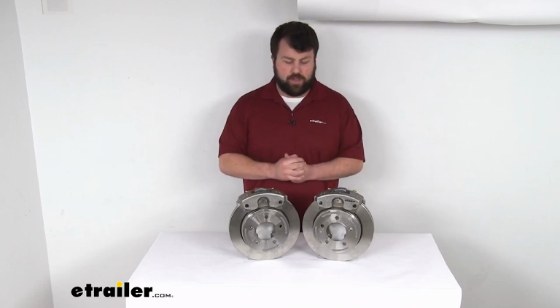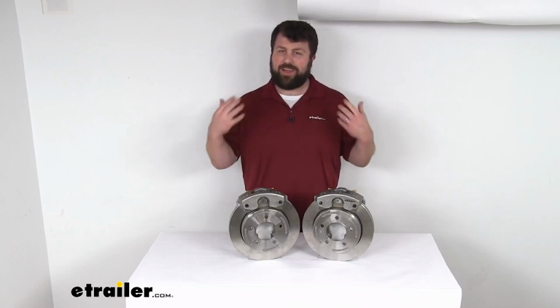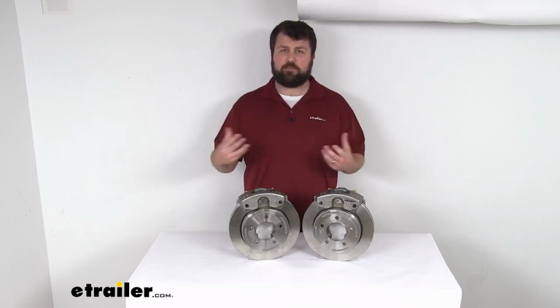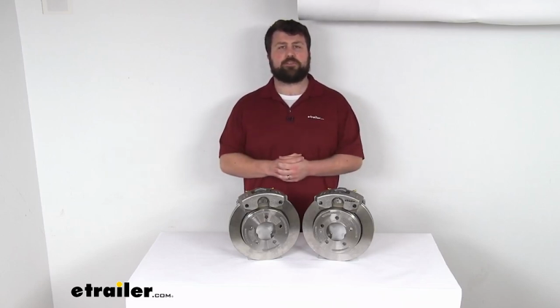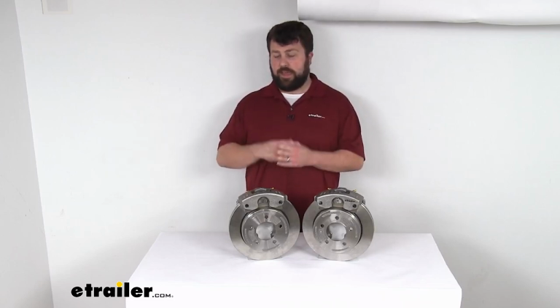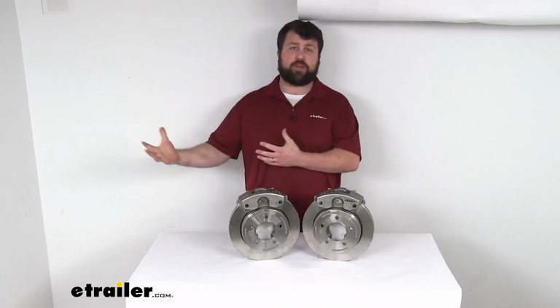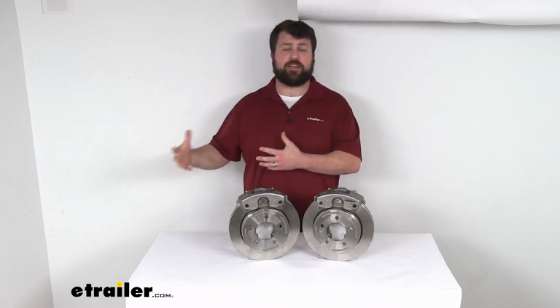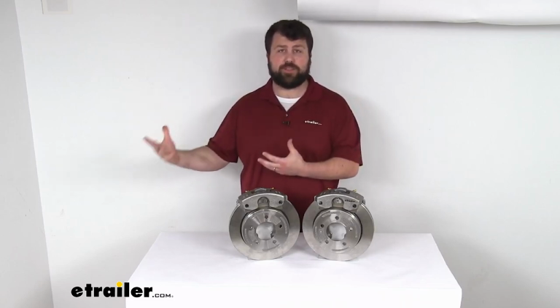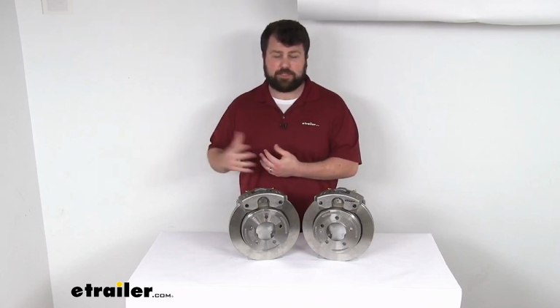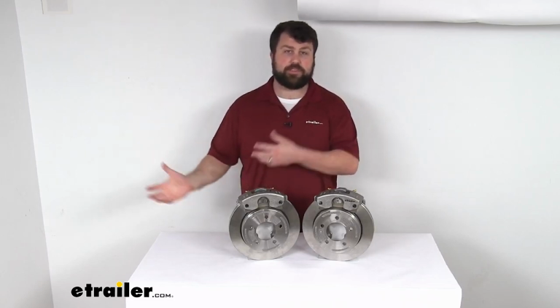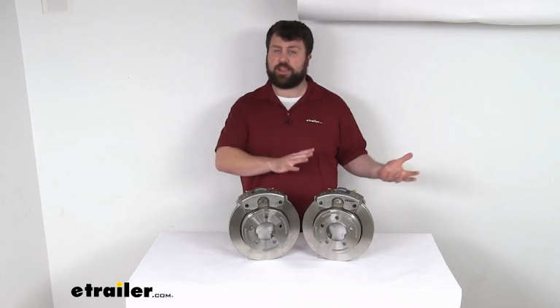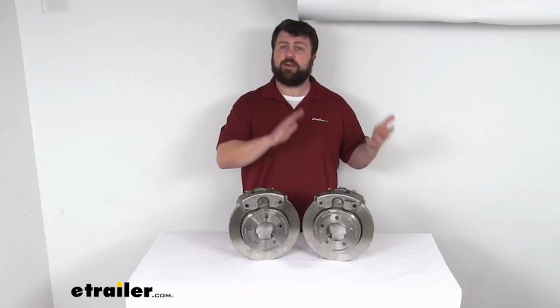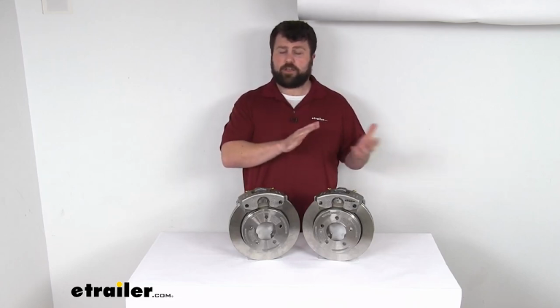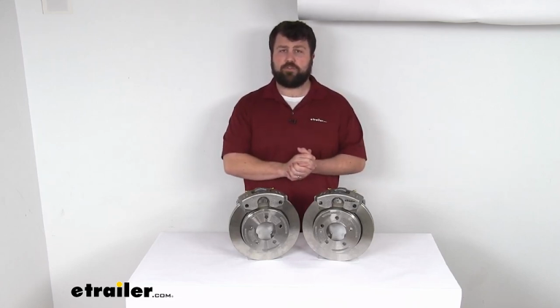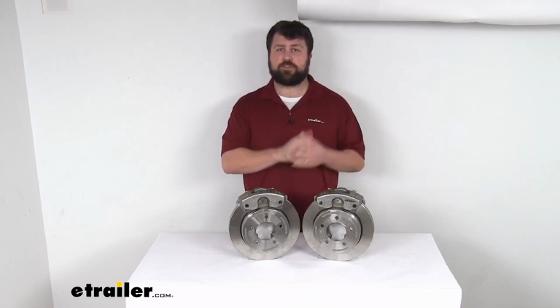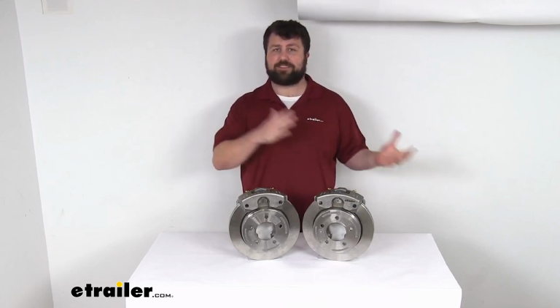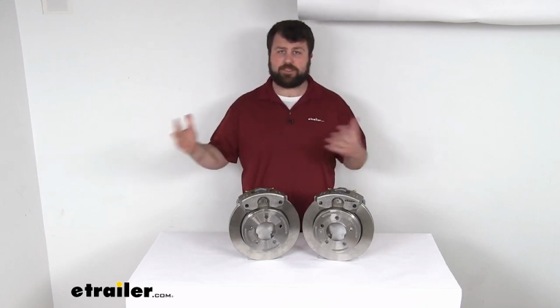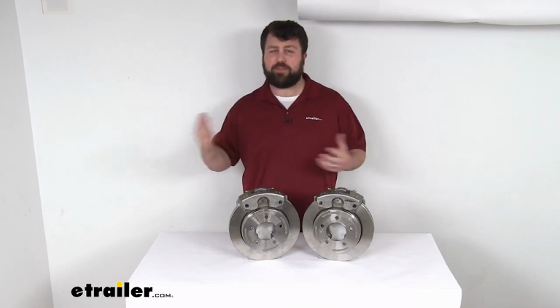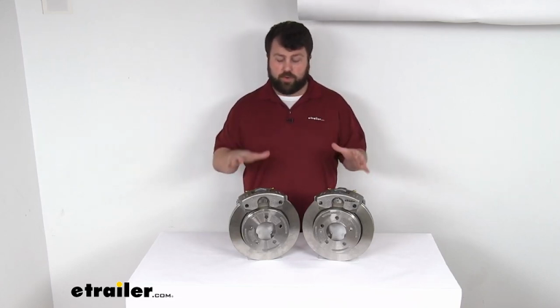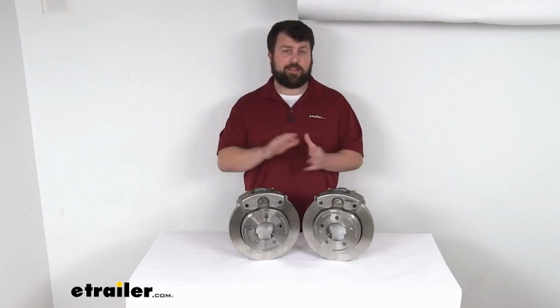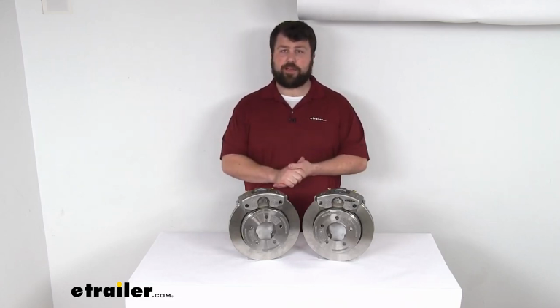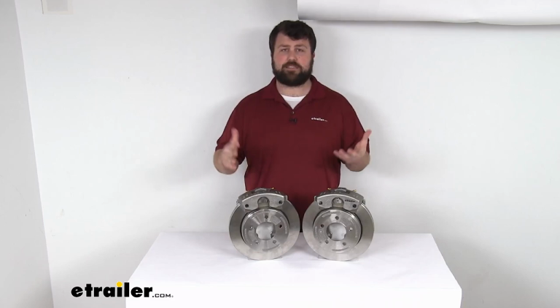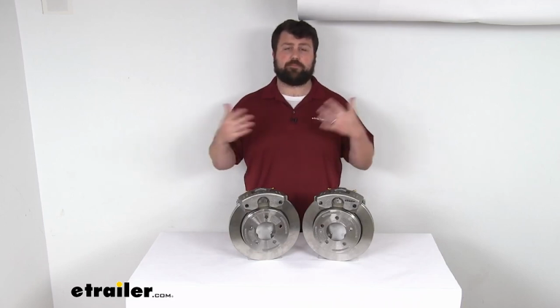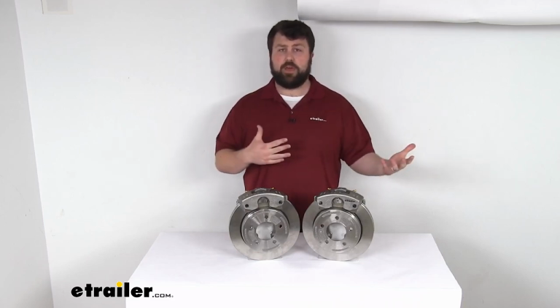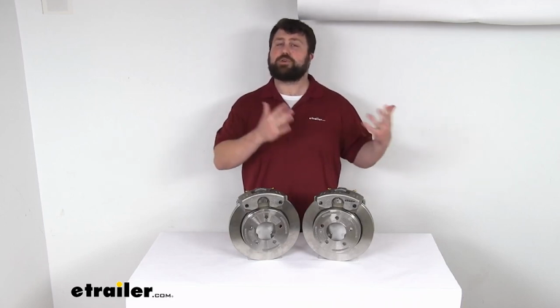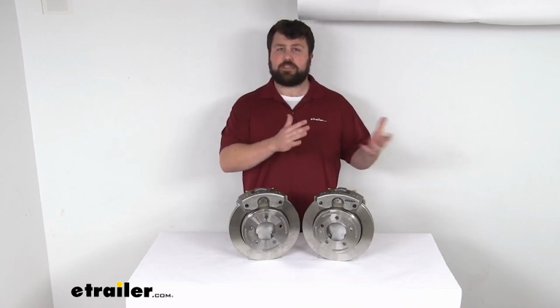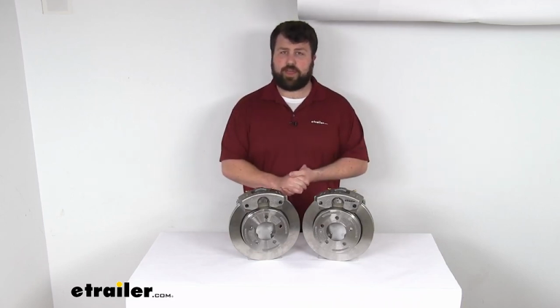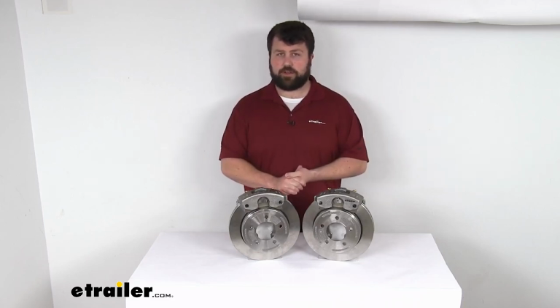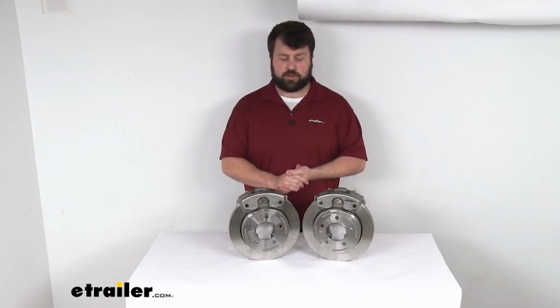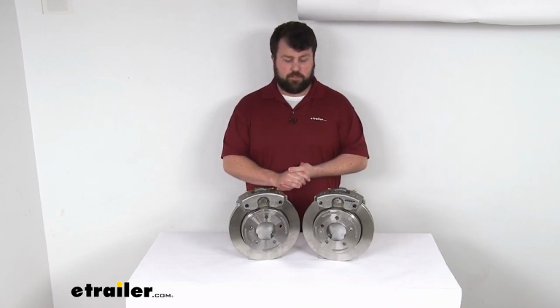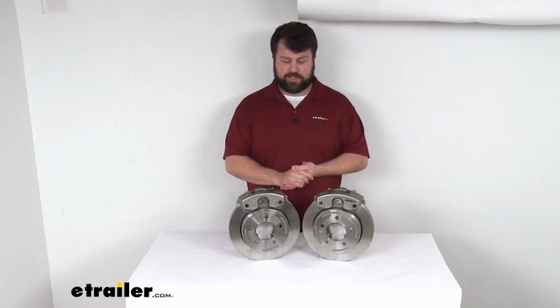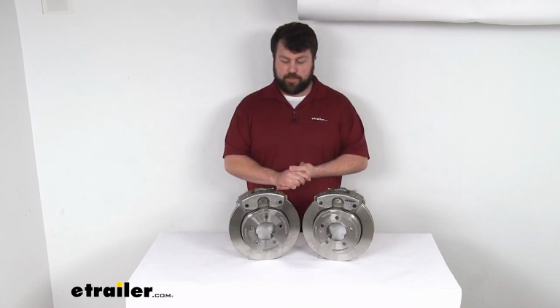You want to add some brakes so that your trailer can slow and stop itself instead of relying on your tow vehicle's brakes to slow and stop both. Adding brakes like this is going to help decrease the strain on your tow vehicle's braking system.